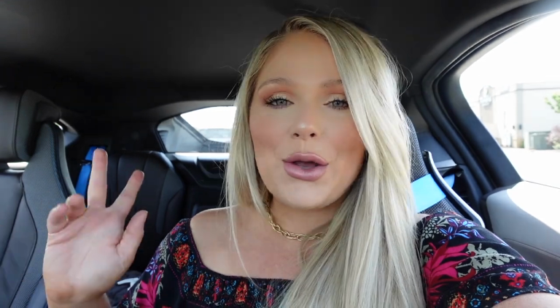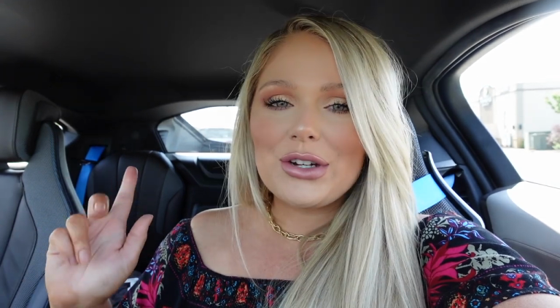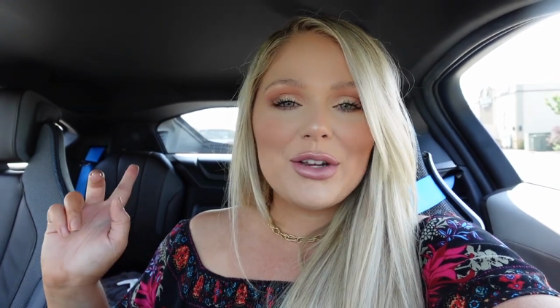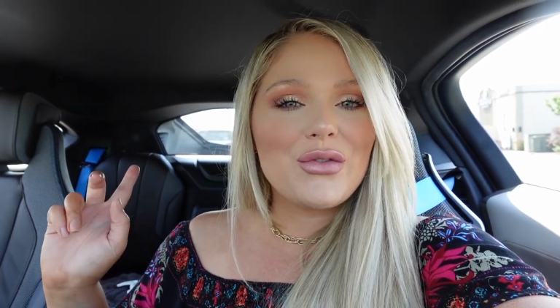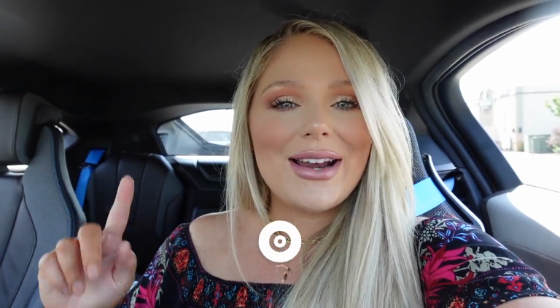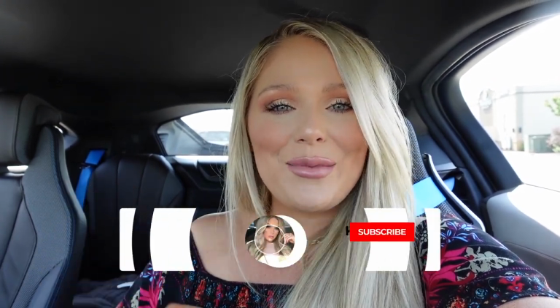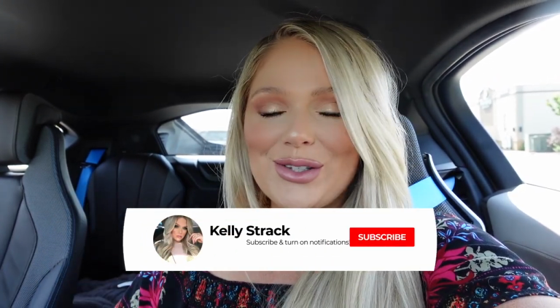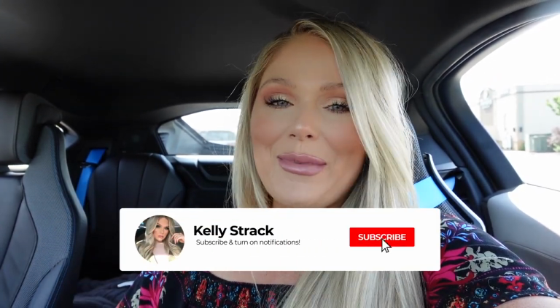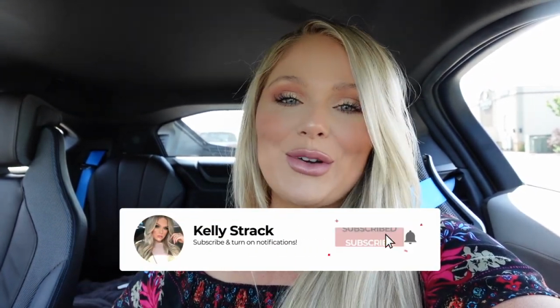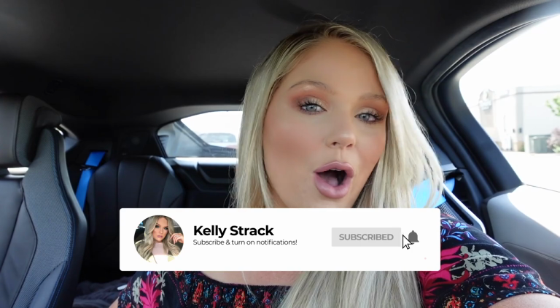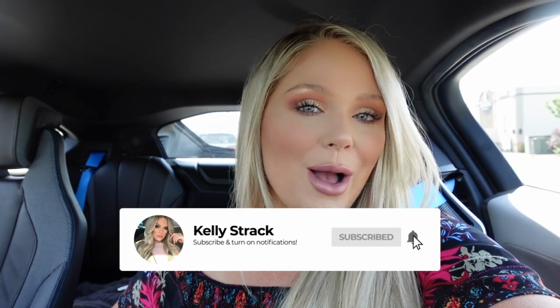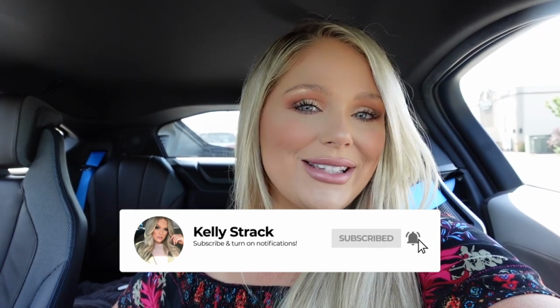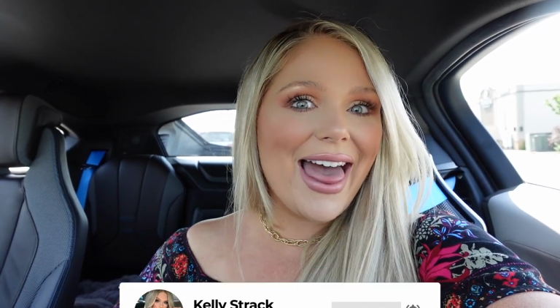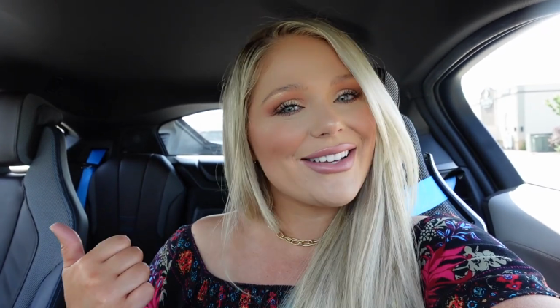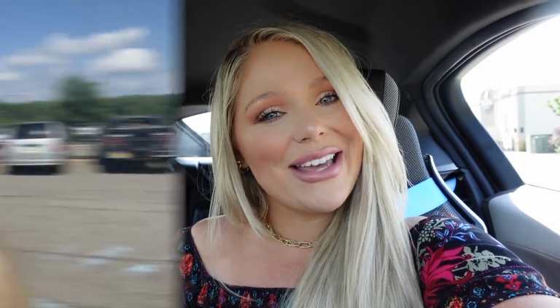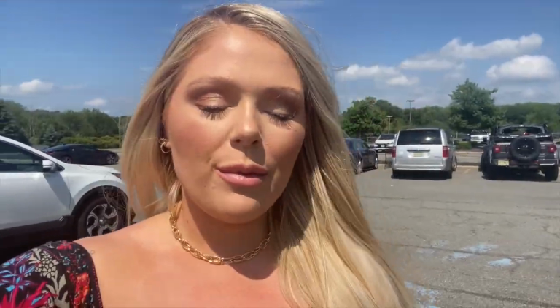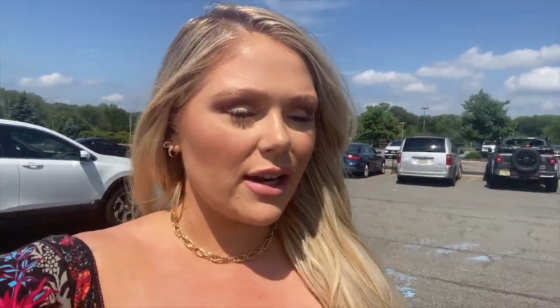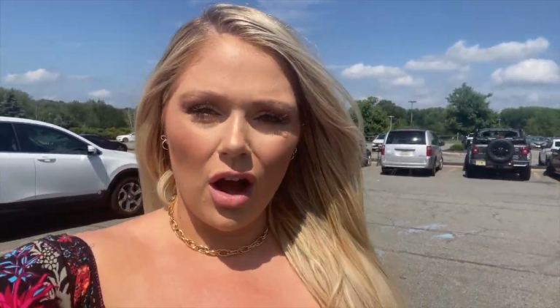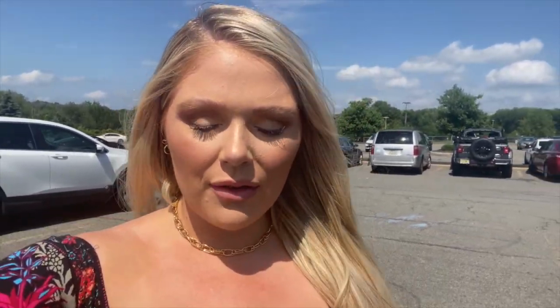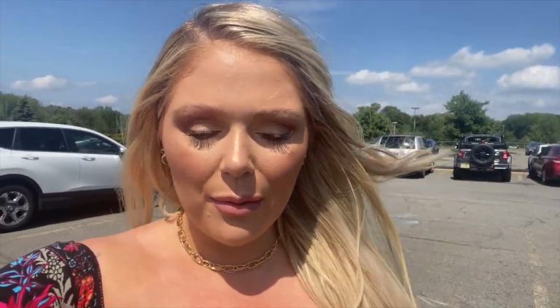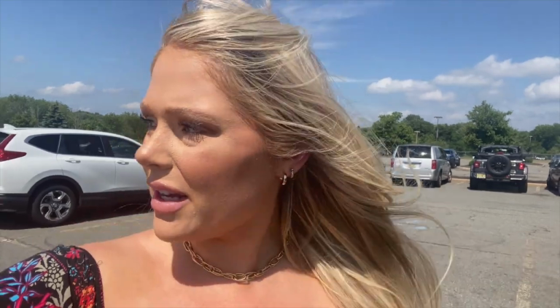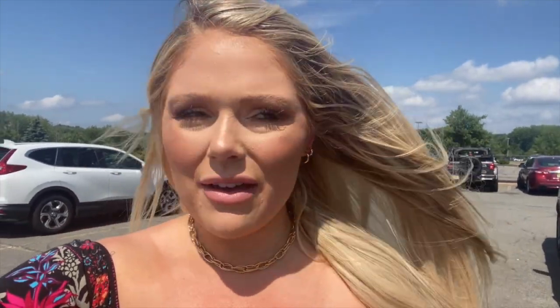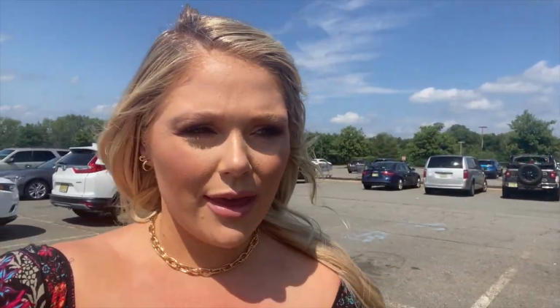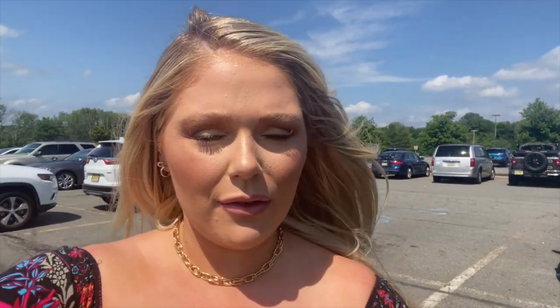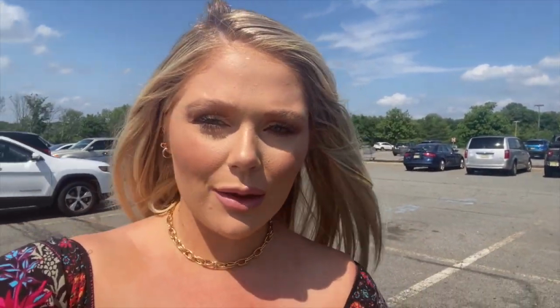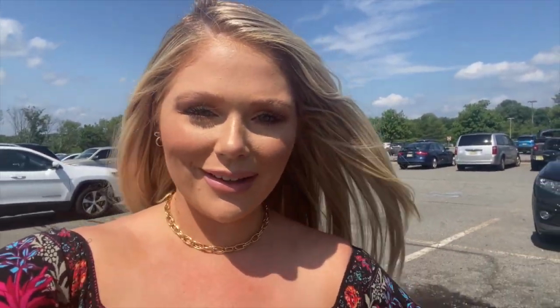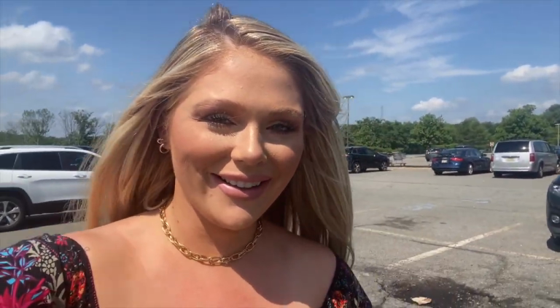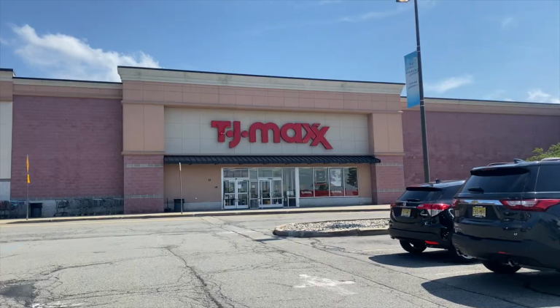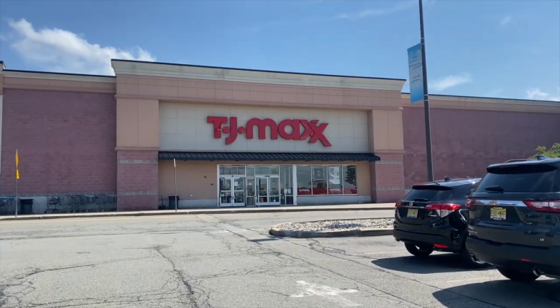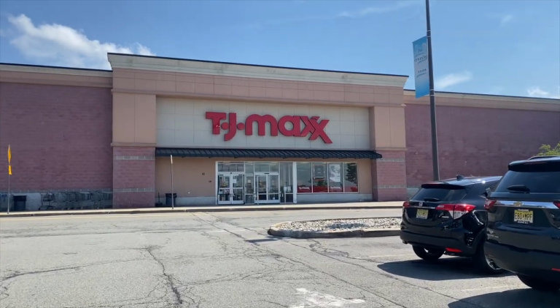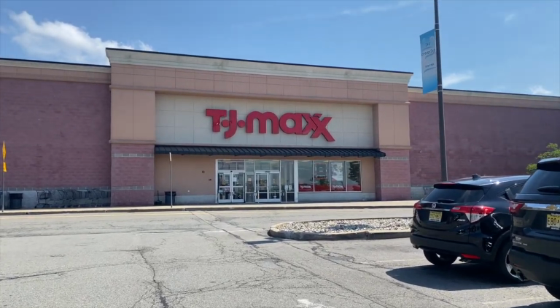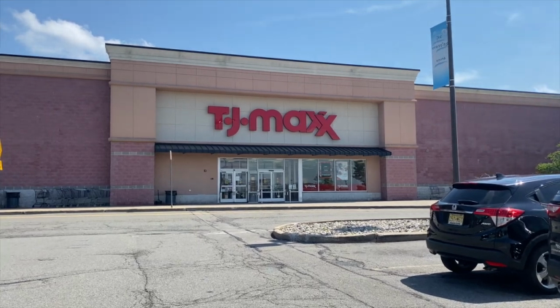So be sure to subscribe to my channel if you have not already. Click the little bell right next to the subscribe button so you can be notified of all my future uploads. And let's go shopping. I will be honest, I get really awkward when I vlog in public — it's like not my favorite thing, but for y'all I'm doing it. There she is in all her glory.